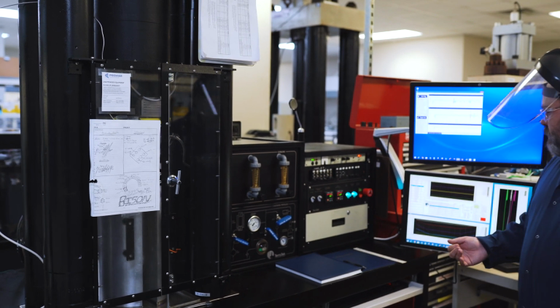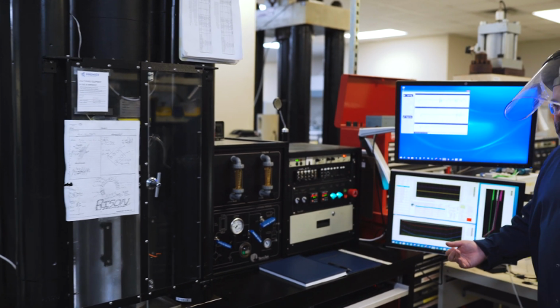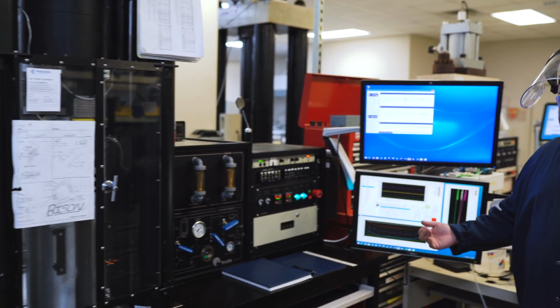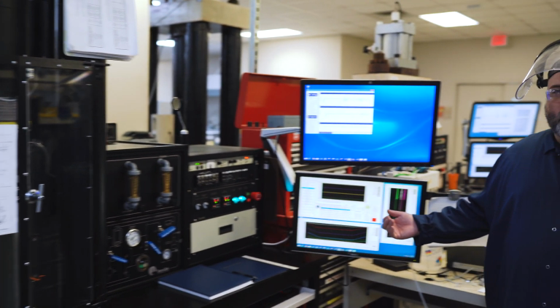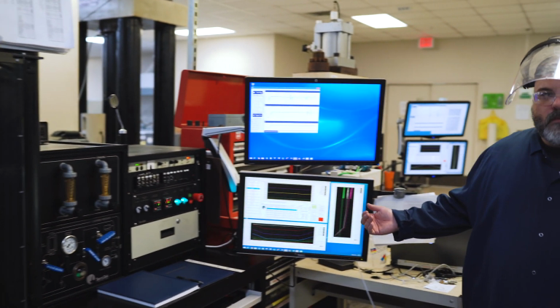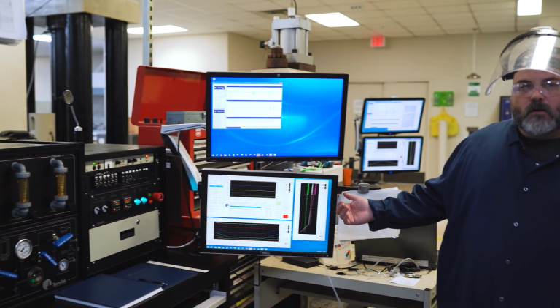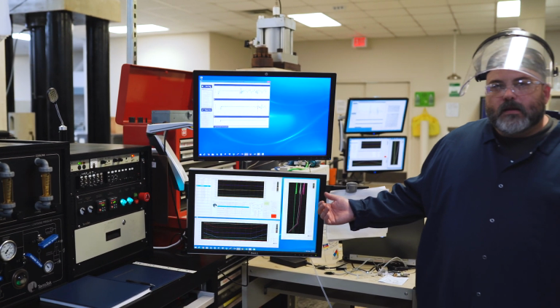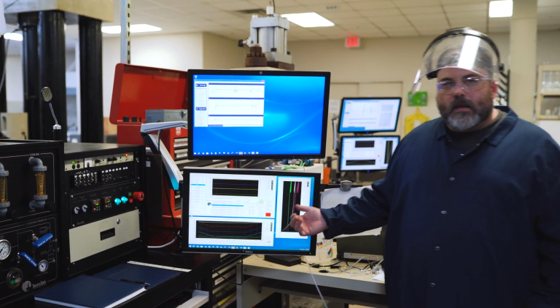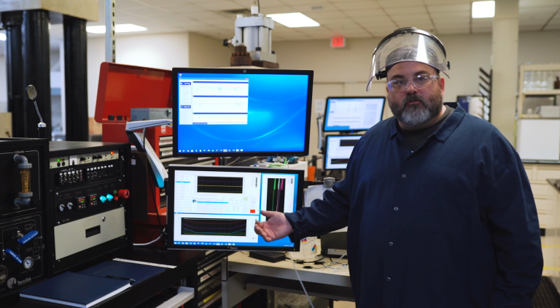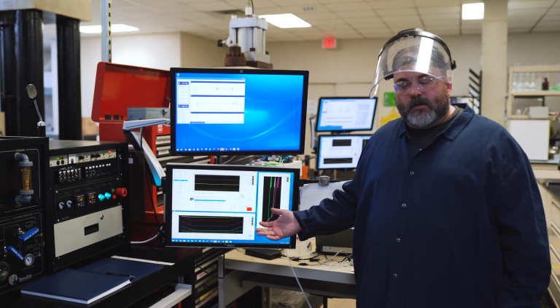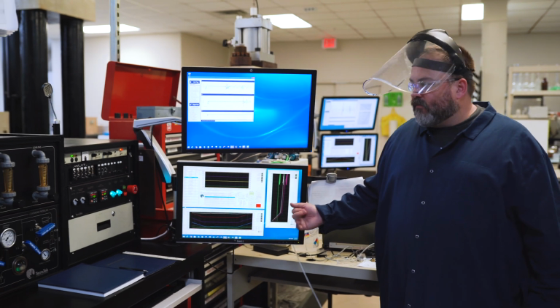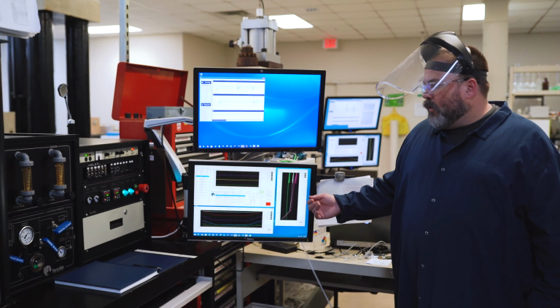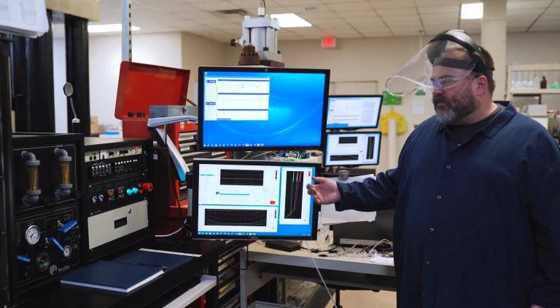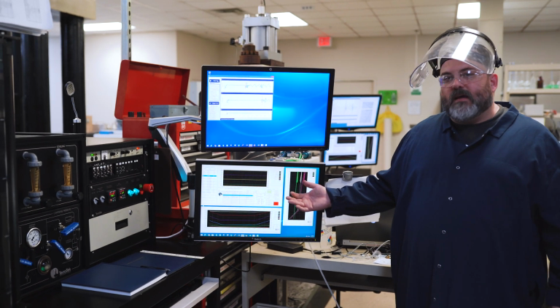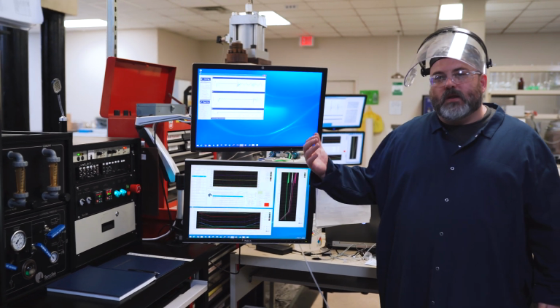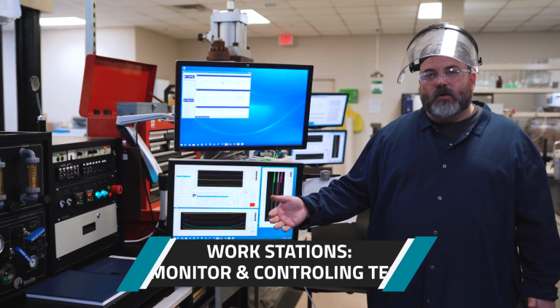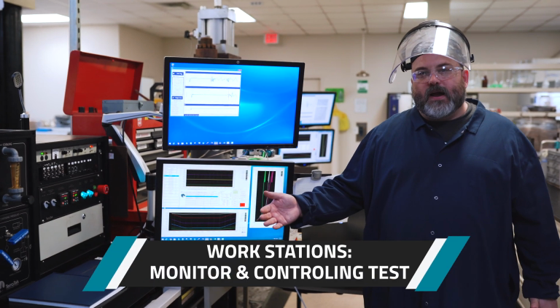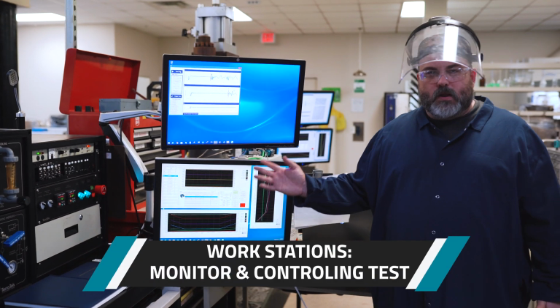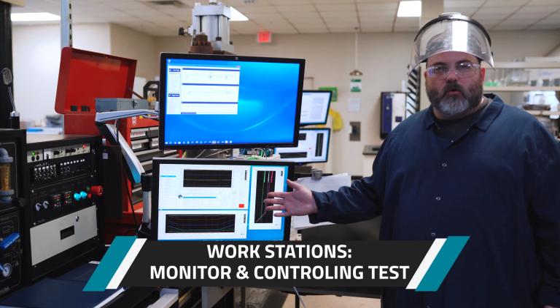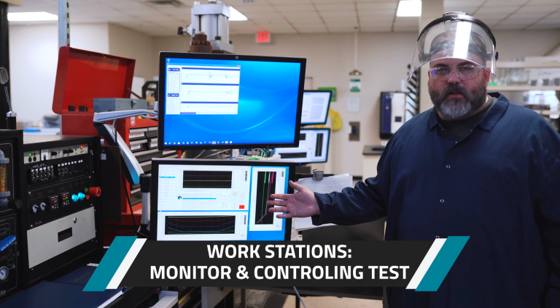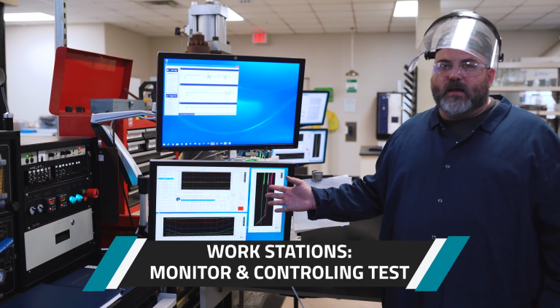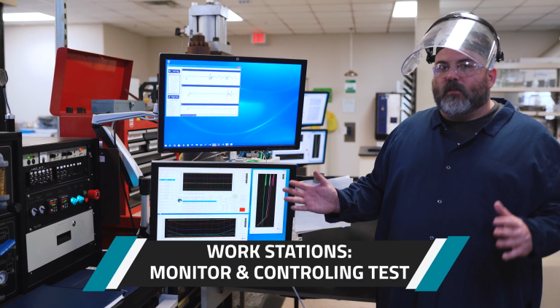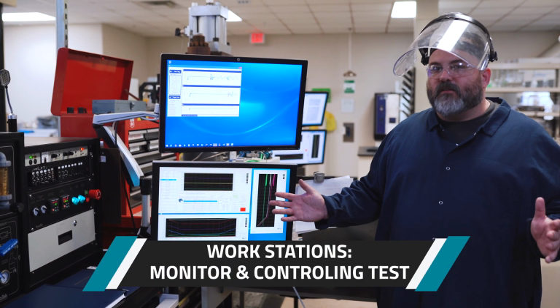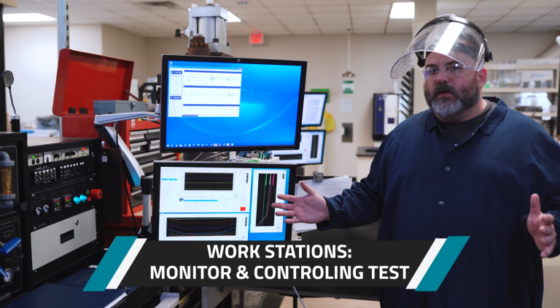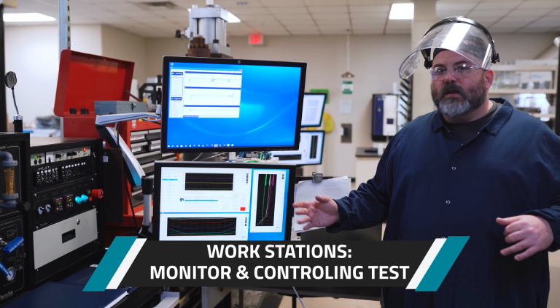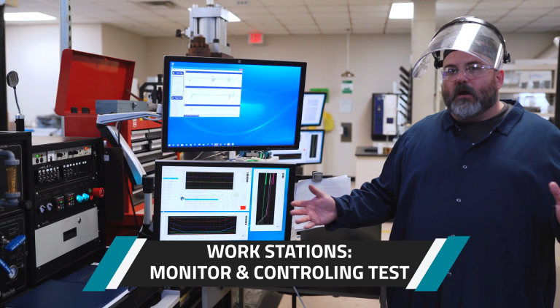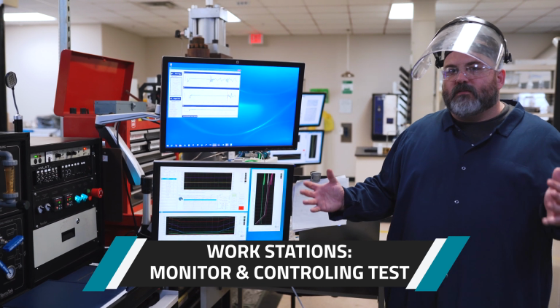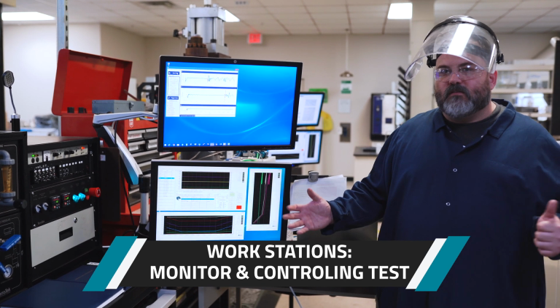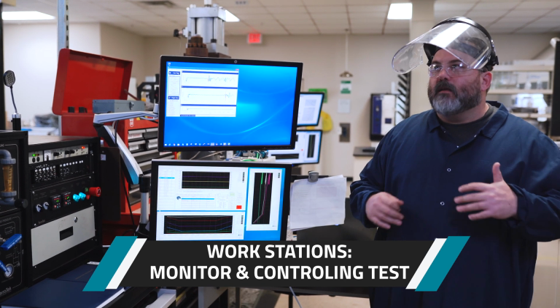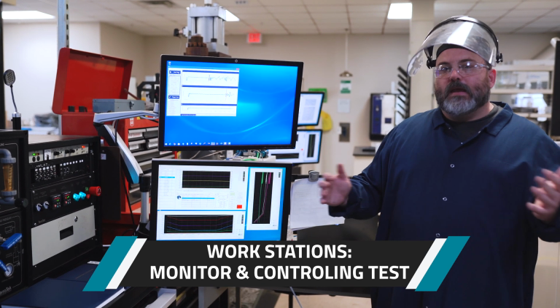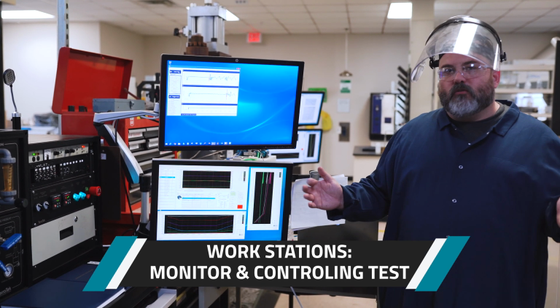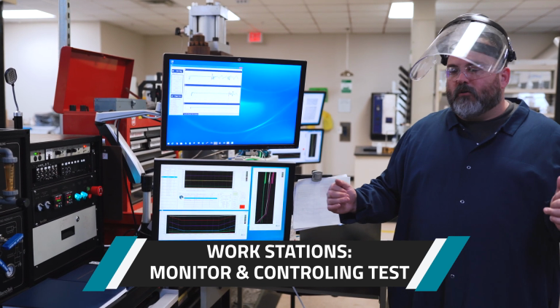Our workstations are where we monitor and control our tests. We have segment tests that we can pre-define, or we can control on the fly. That gives us a lot of flexibility in regards to test design and what we're trying to do.